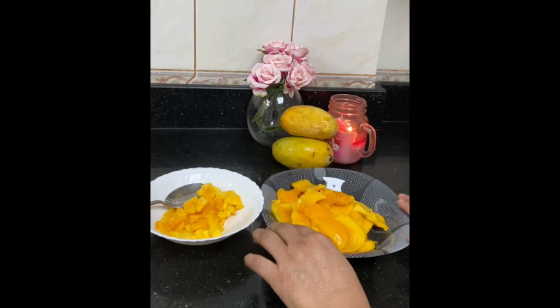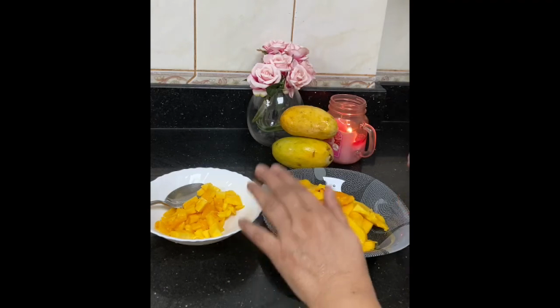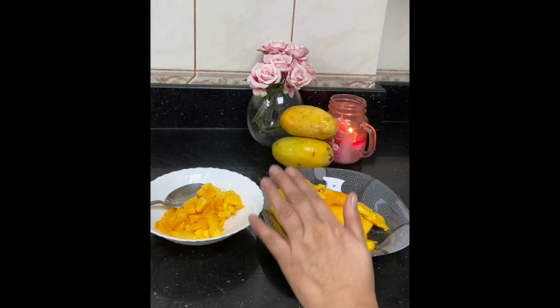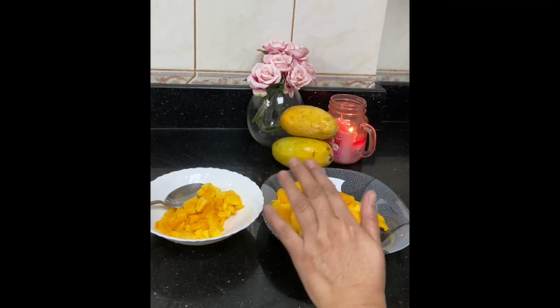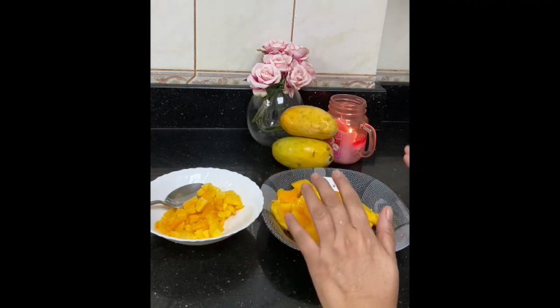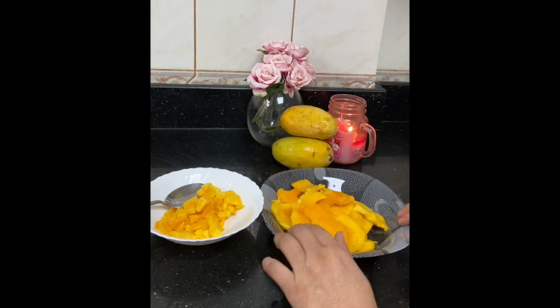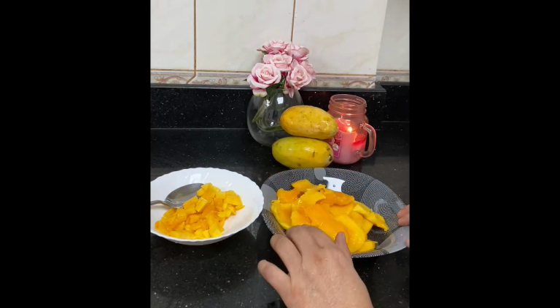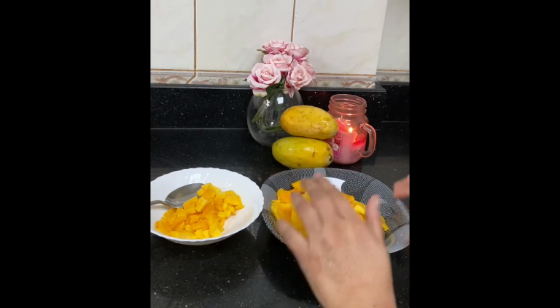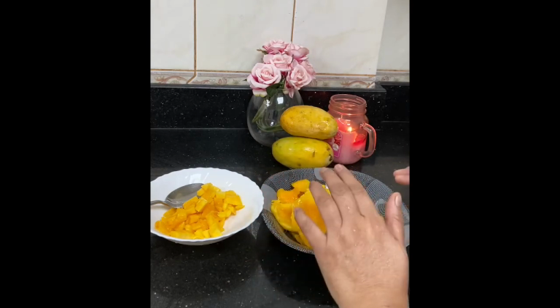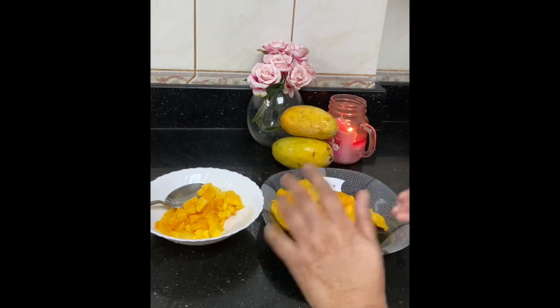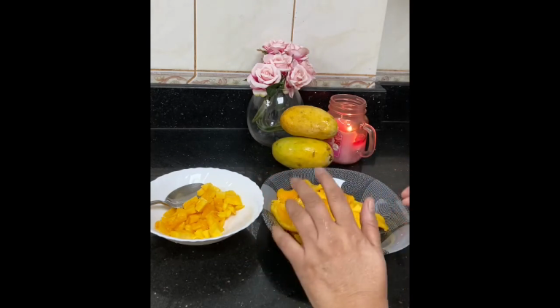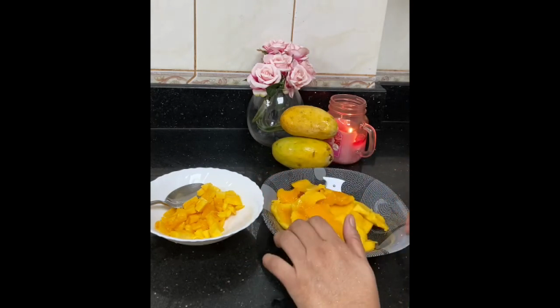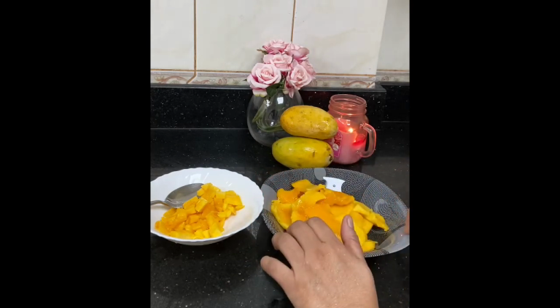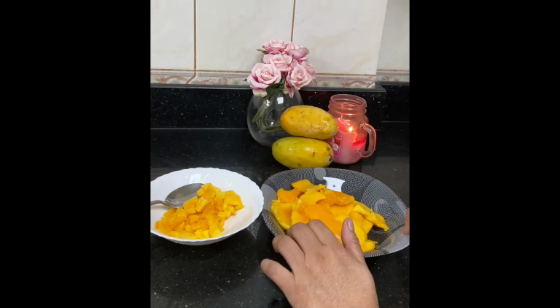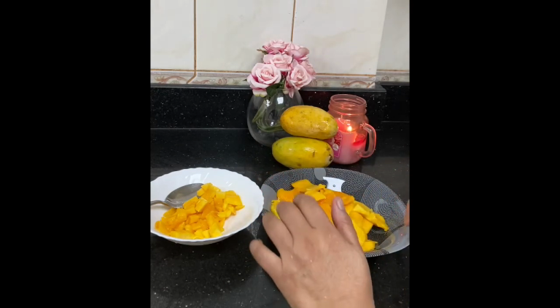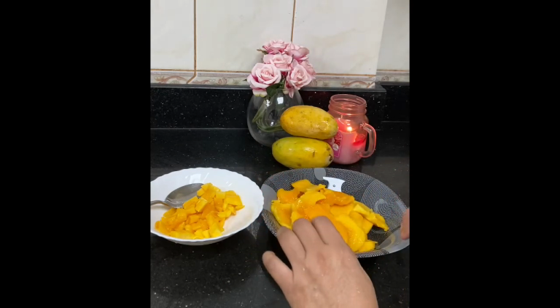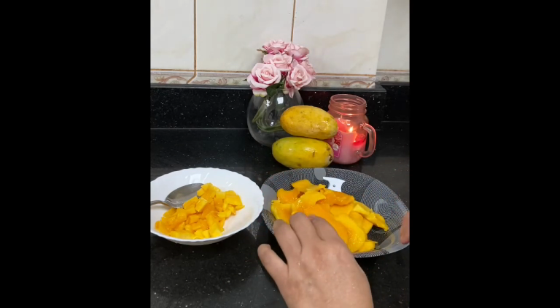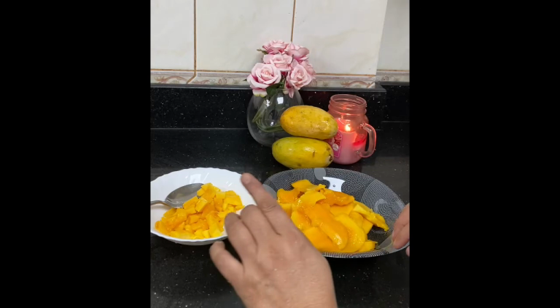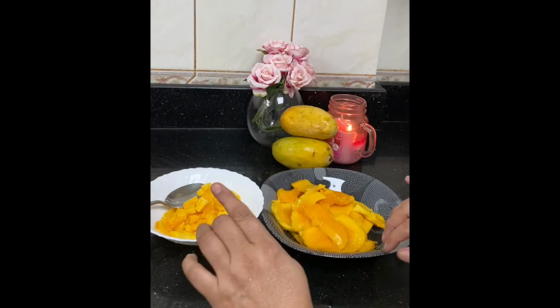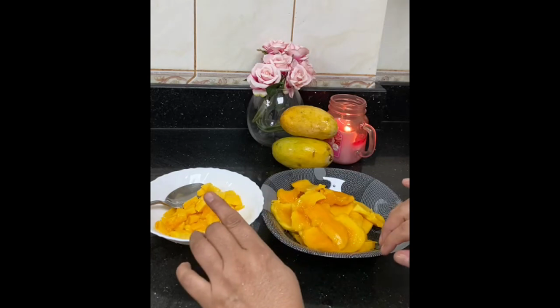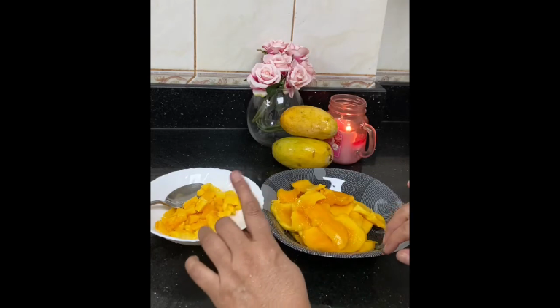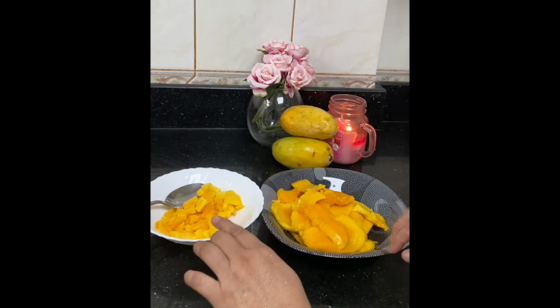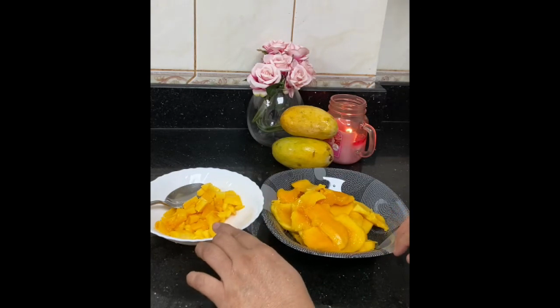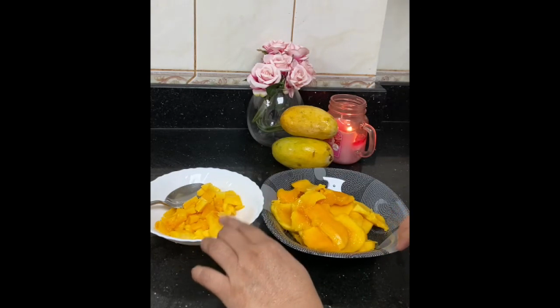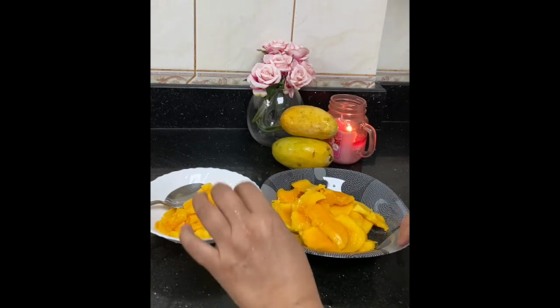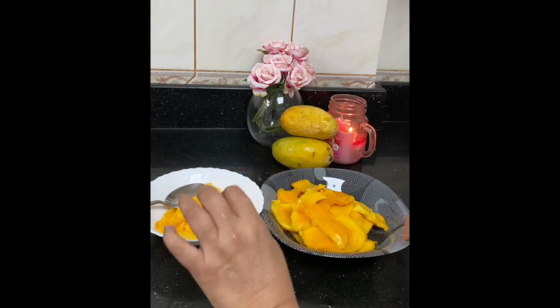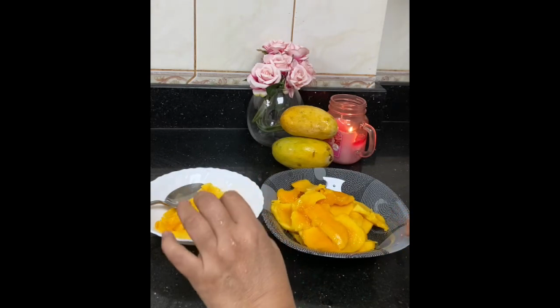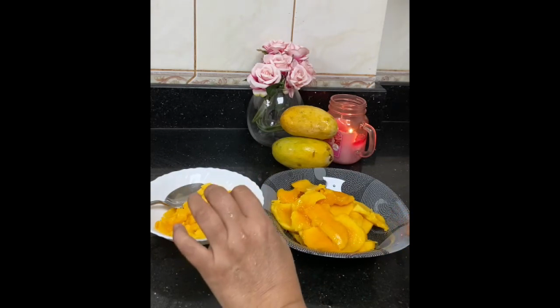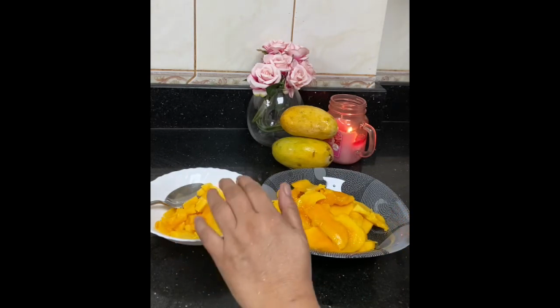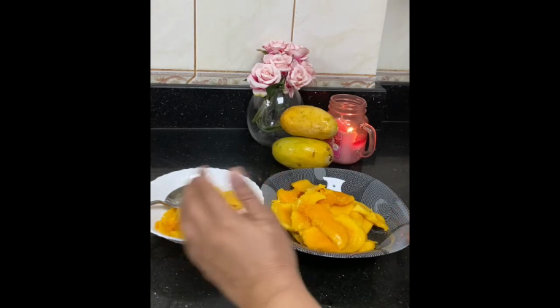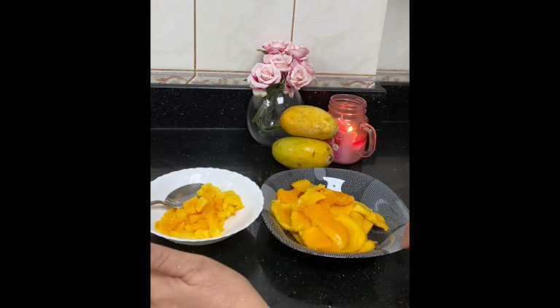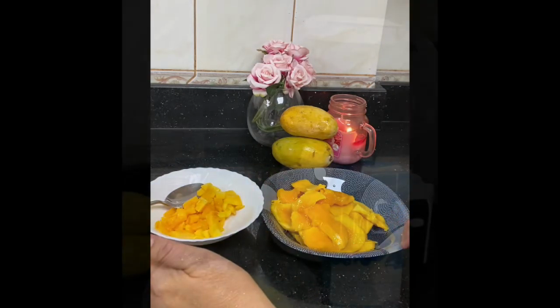First, you take 3 of them. You cut them the other way. Then you cut them one by one. Then you cut them in half, then we put them in the other way.